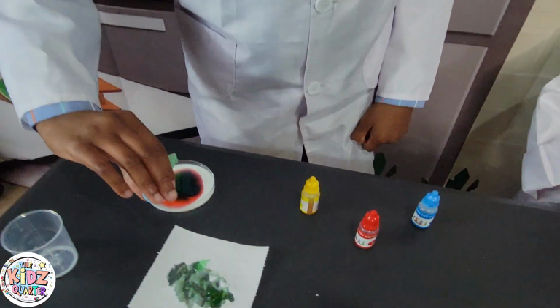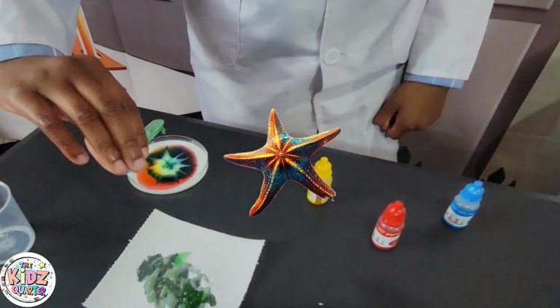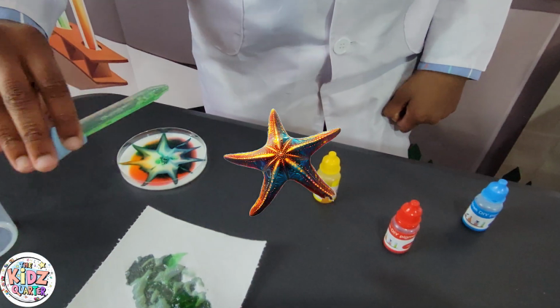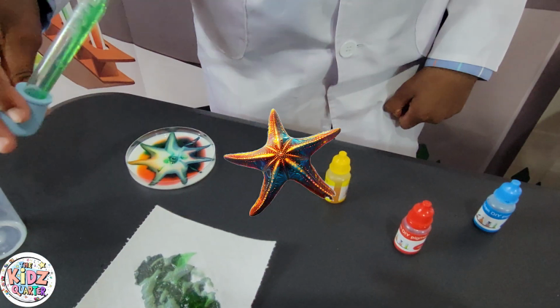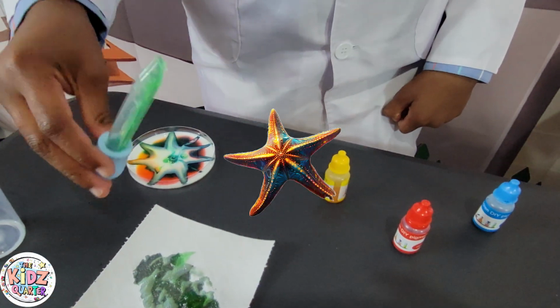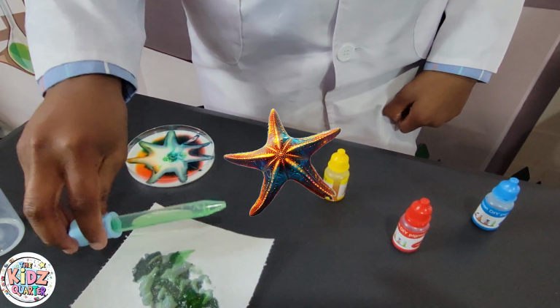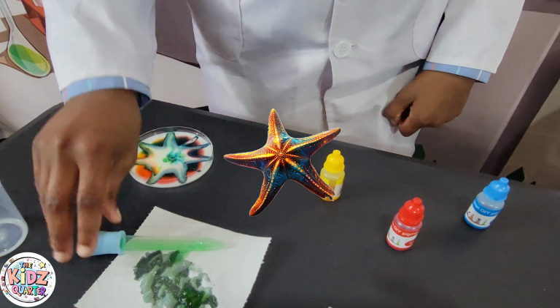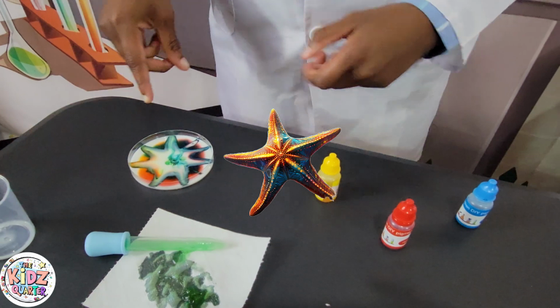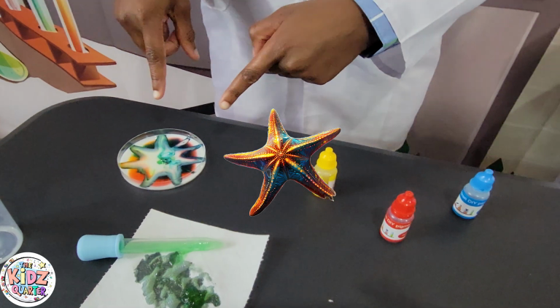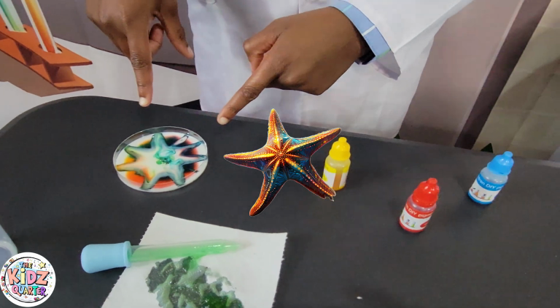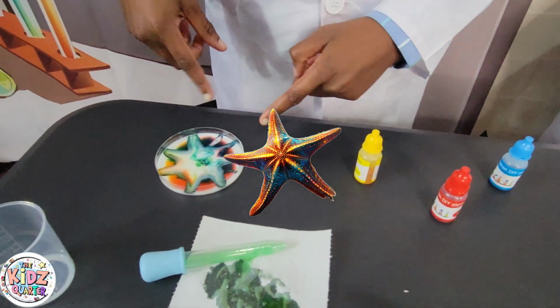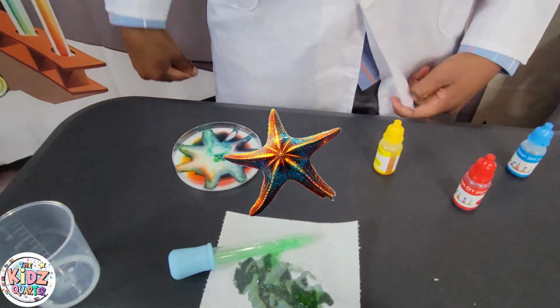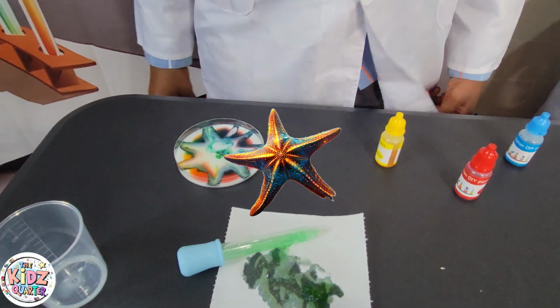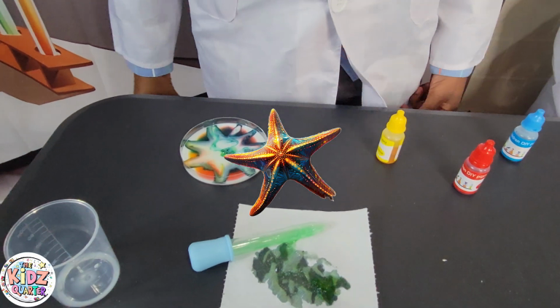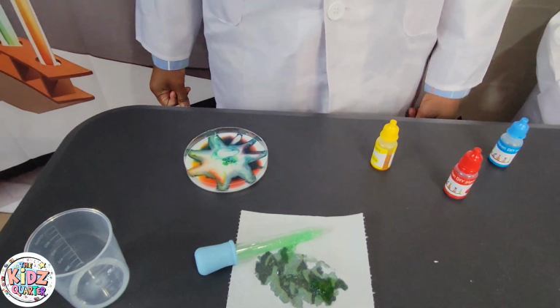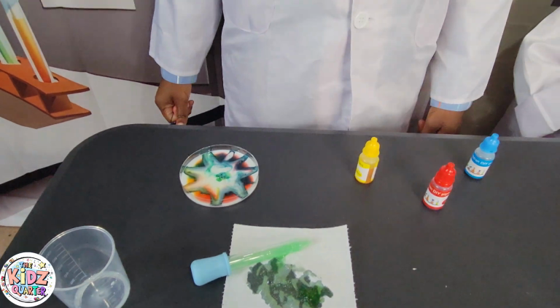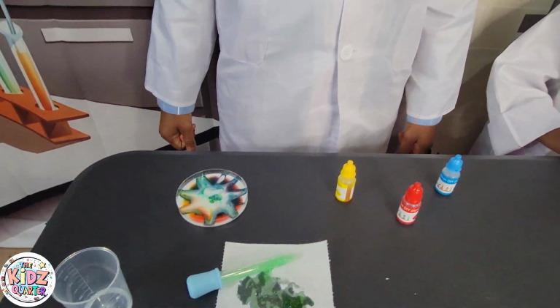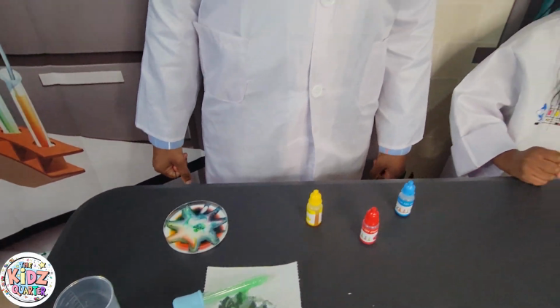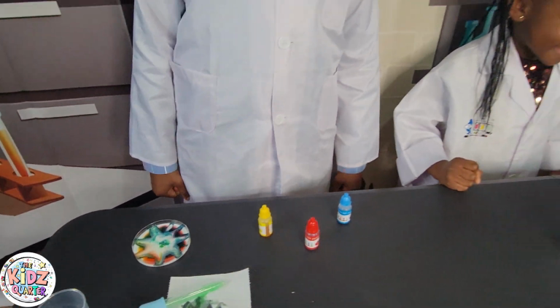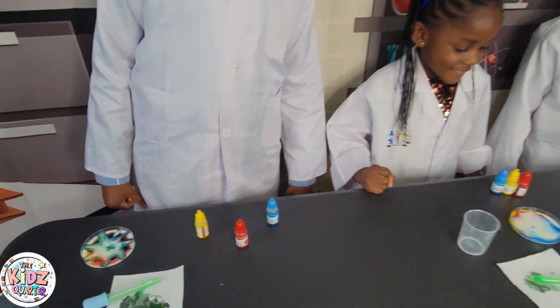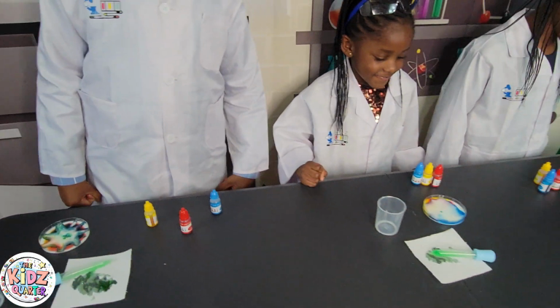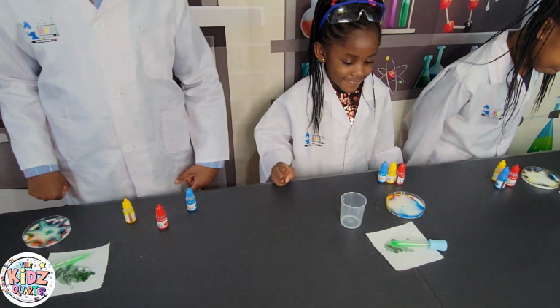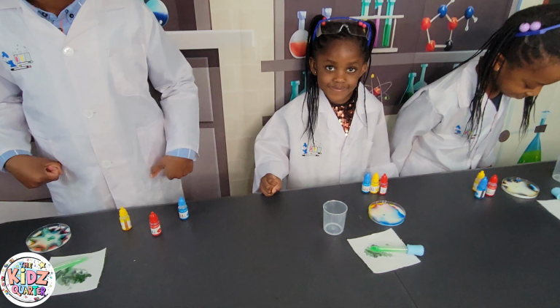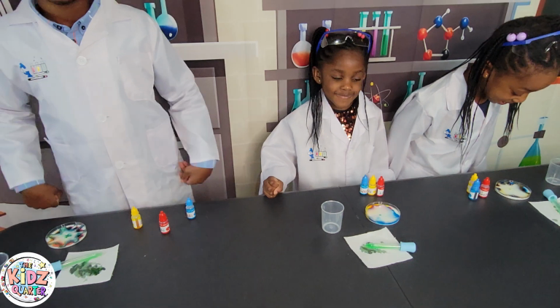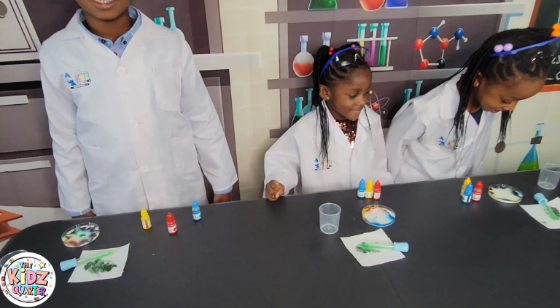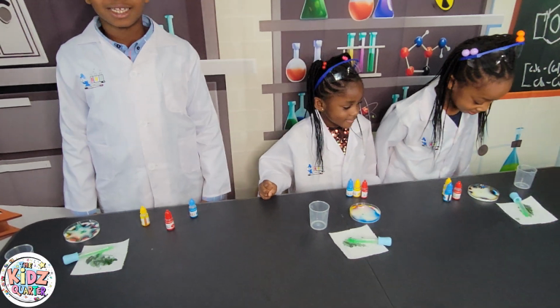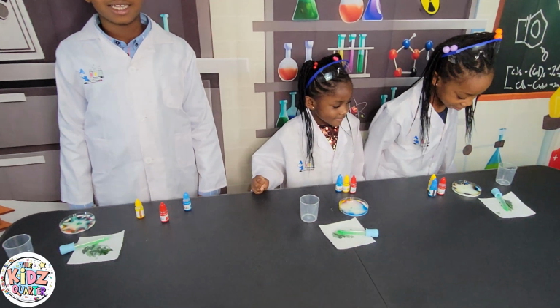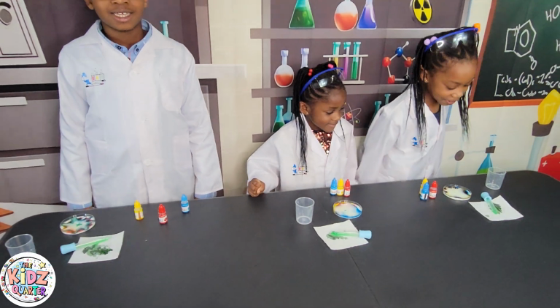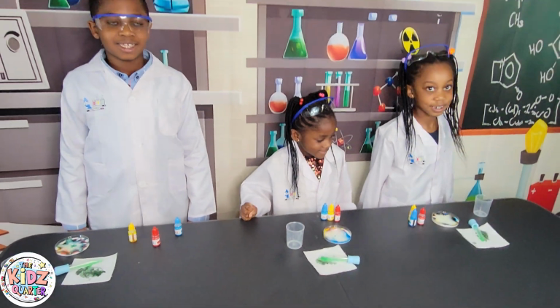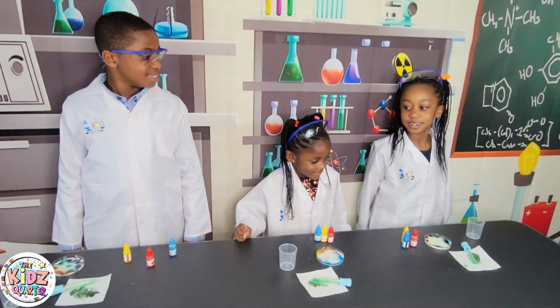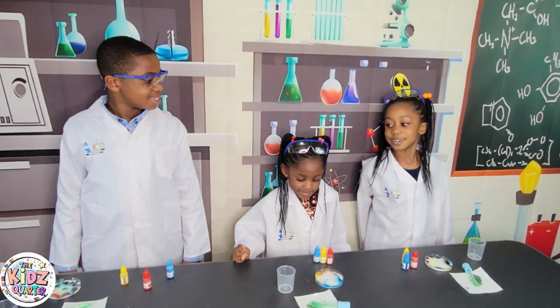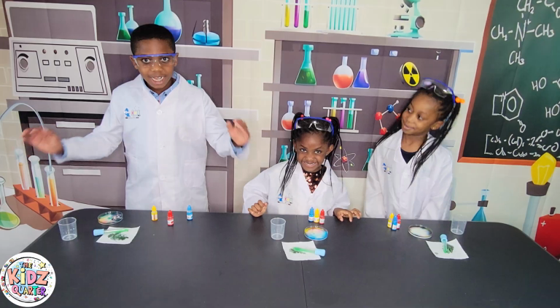One... one... one — it made a starfish! Mine has made a big-headed starfish!